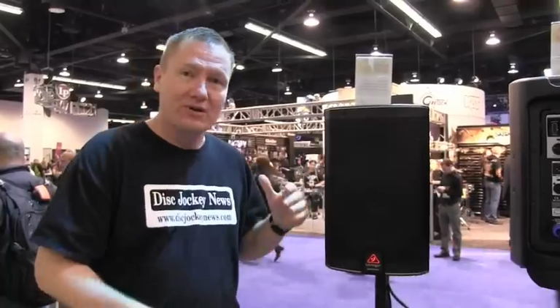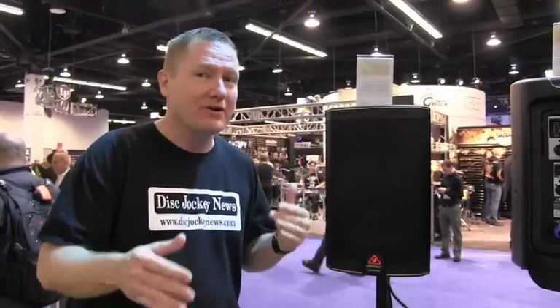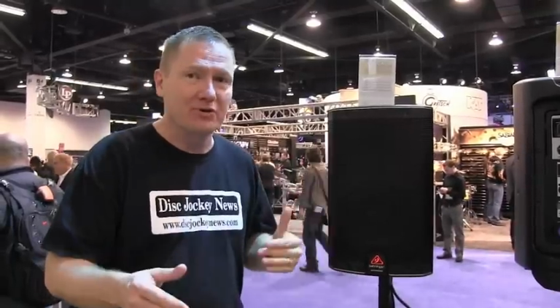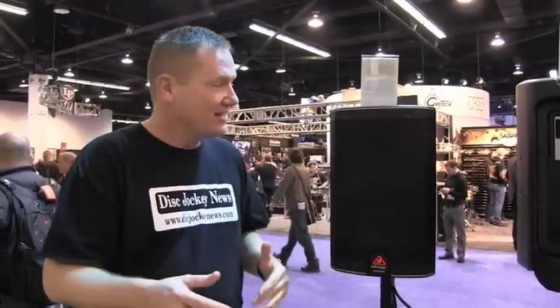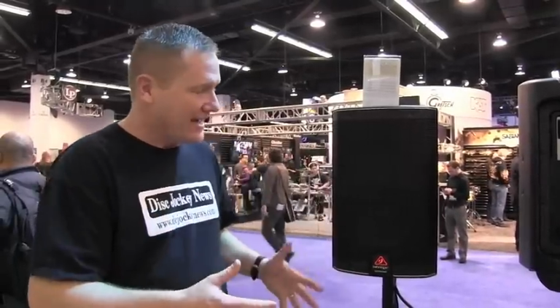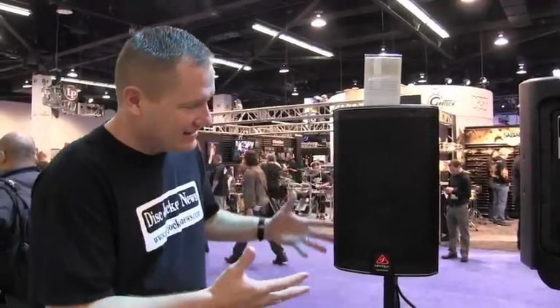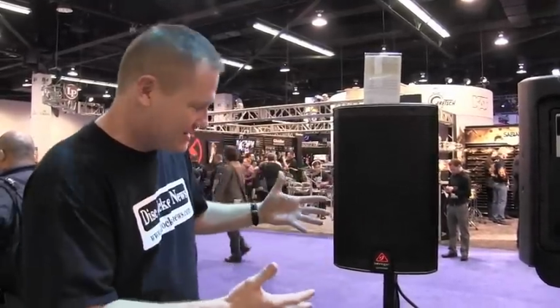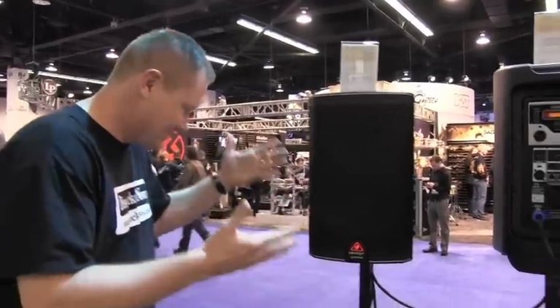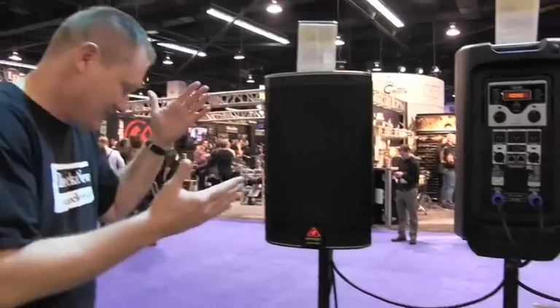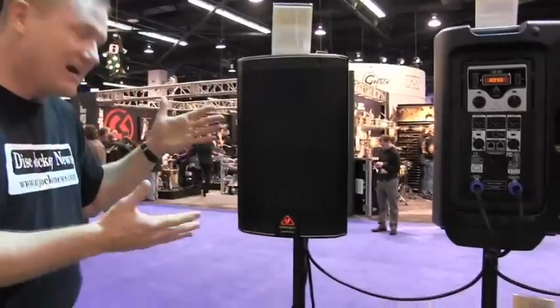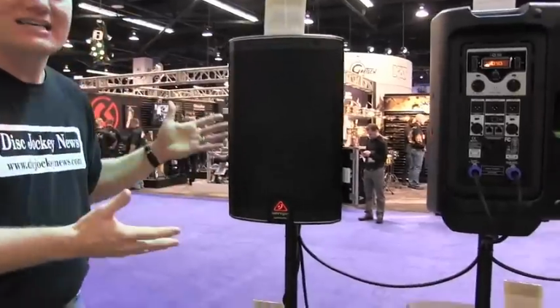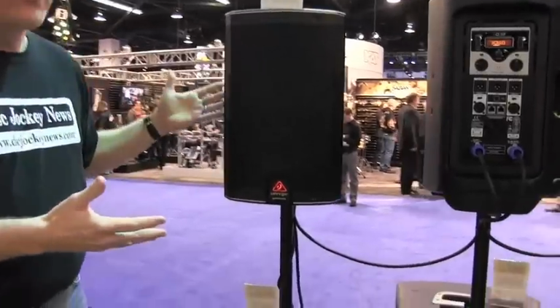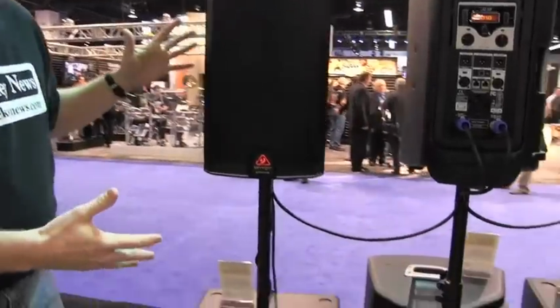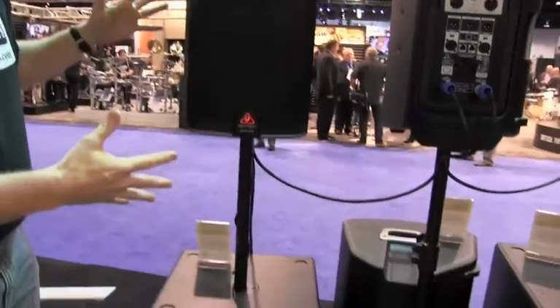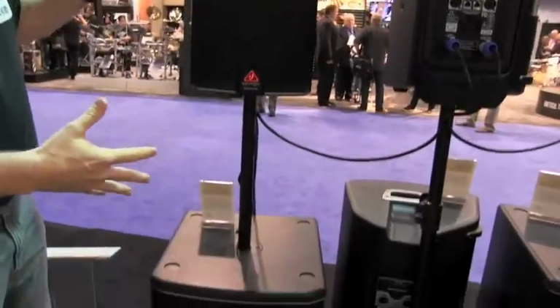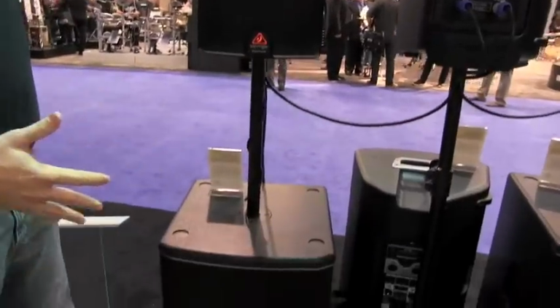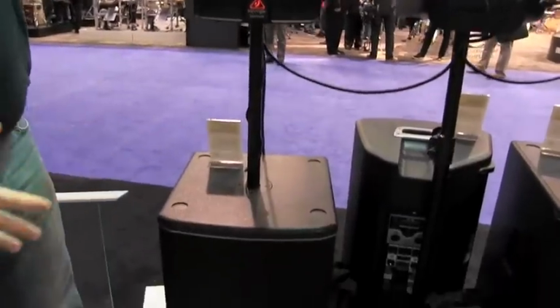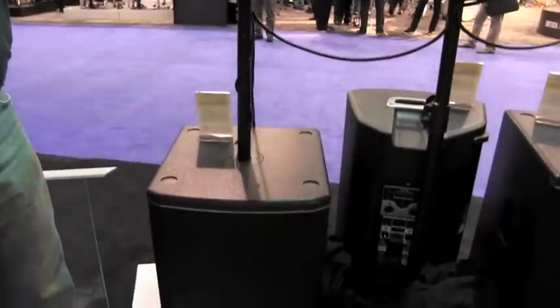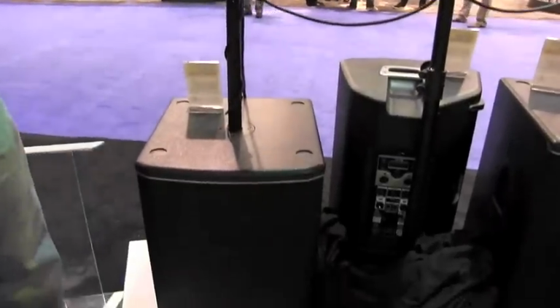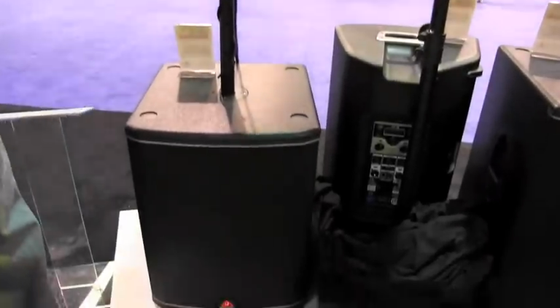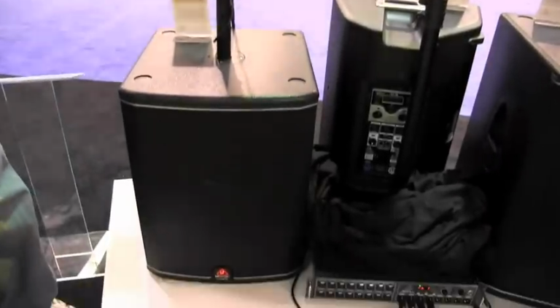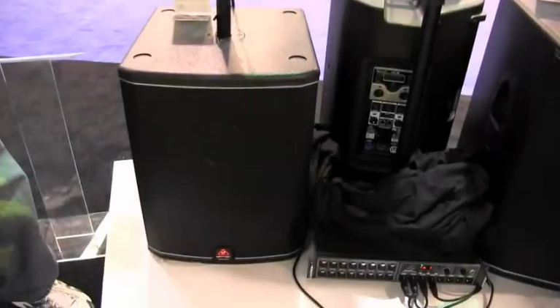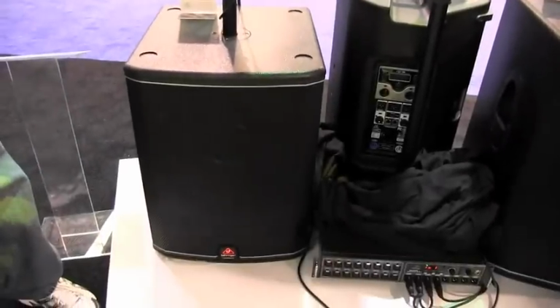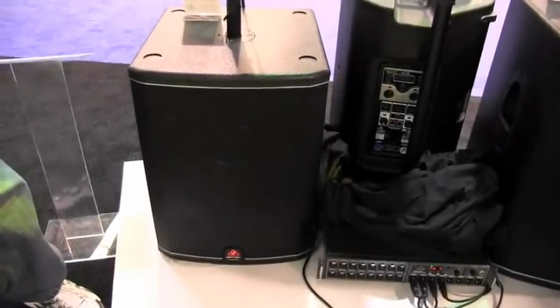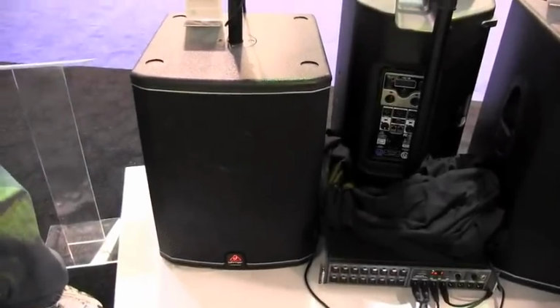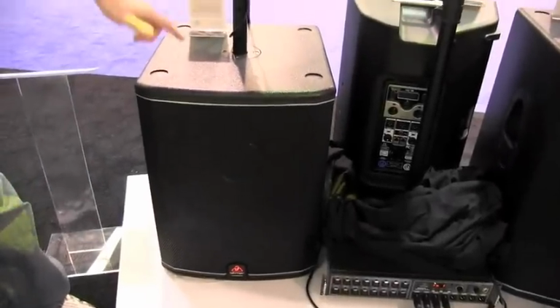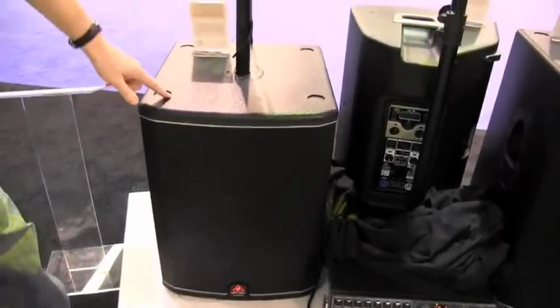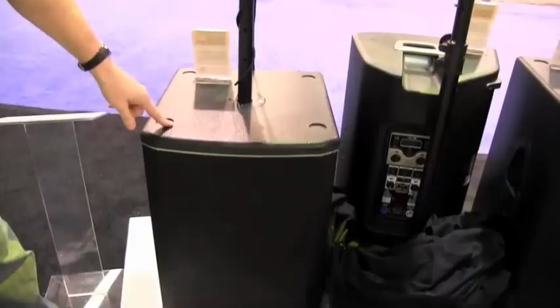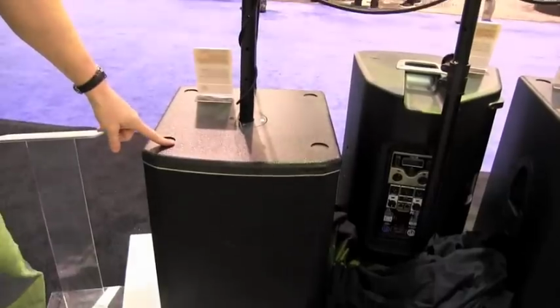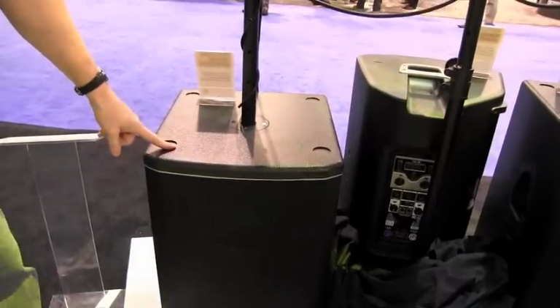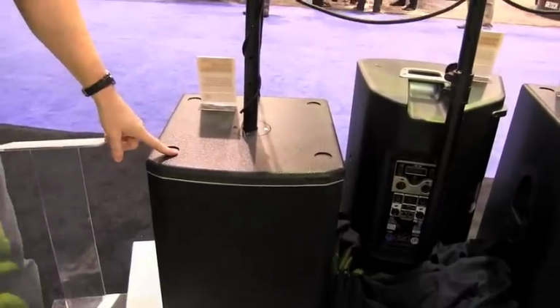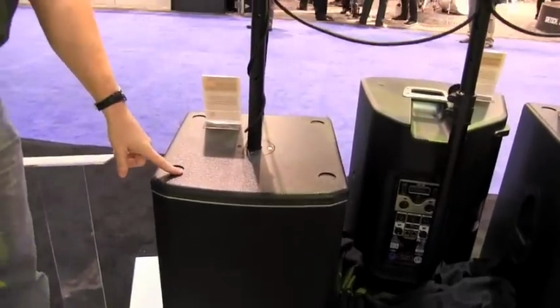We're at the Behringer booth and this is the IQ family of speakers. The one that we're going to look at — we've got the 8-inch top and a 15-inch sub right here.